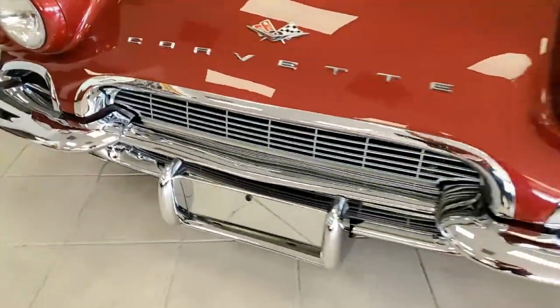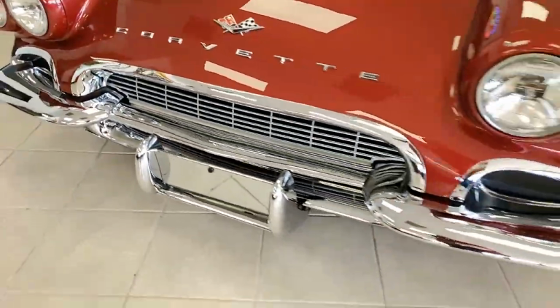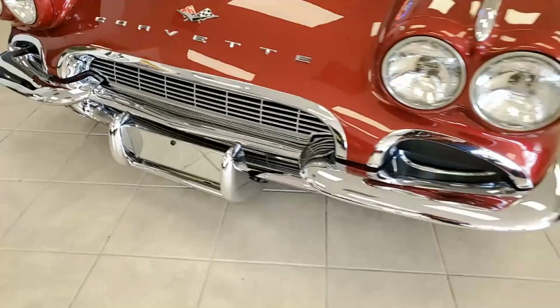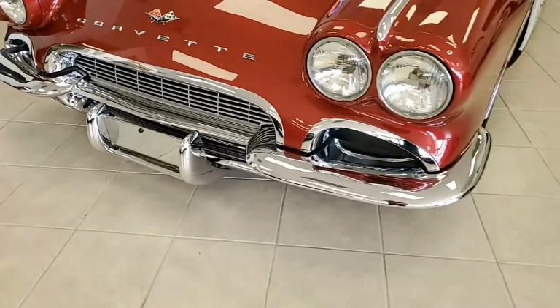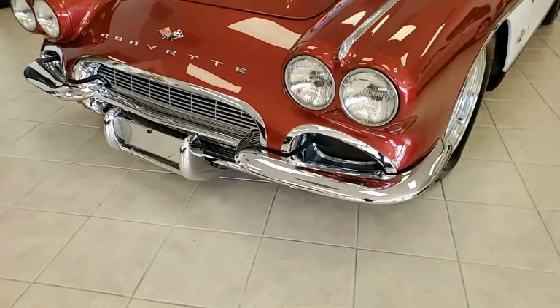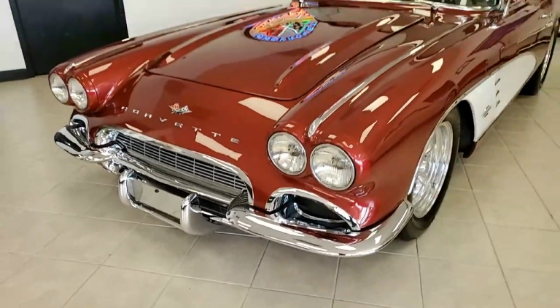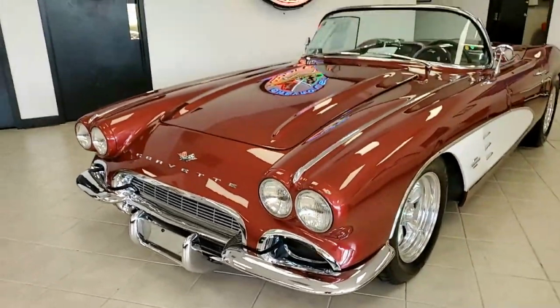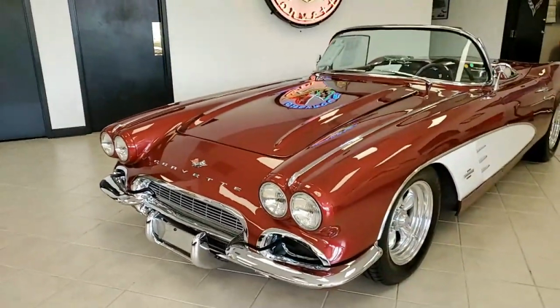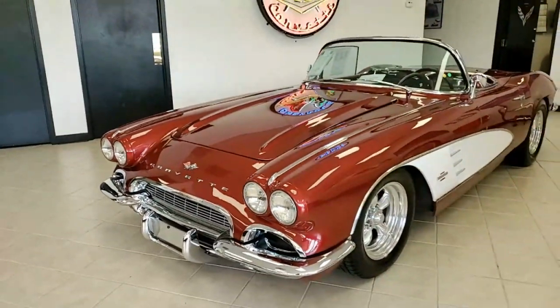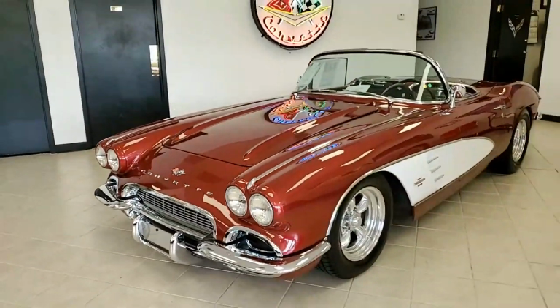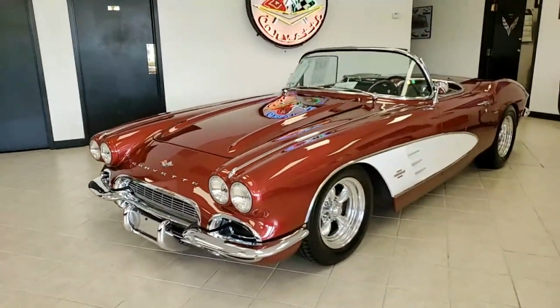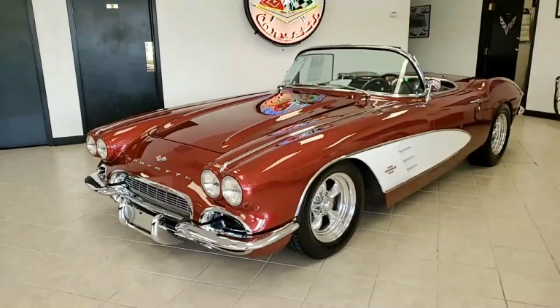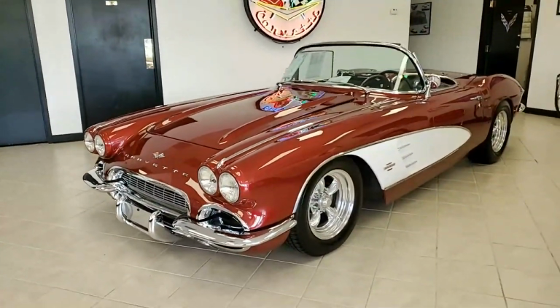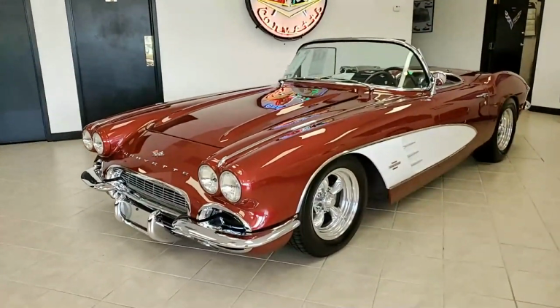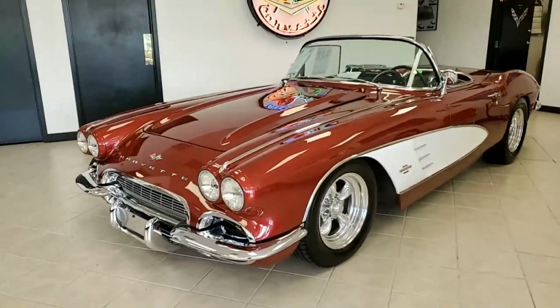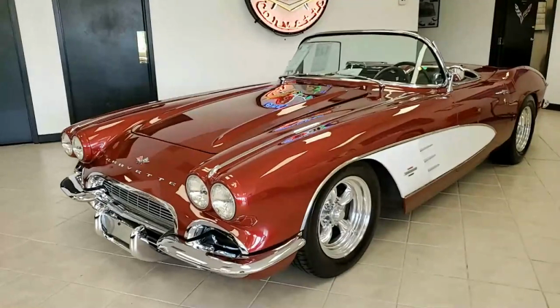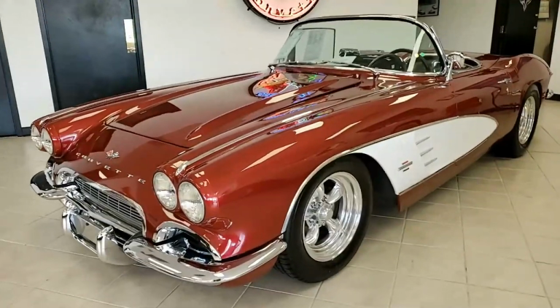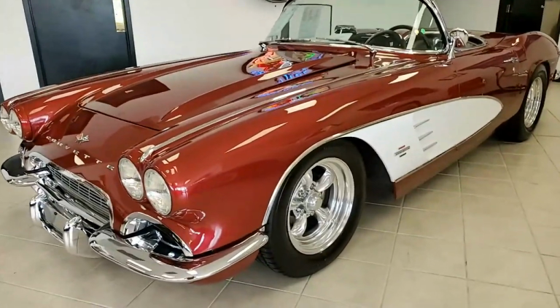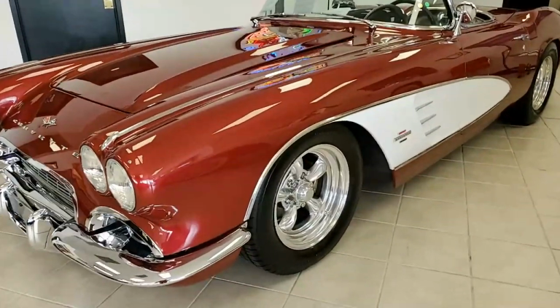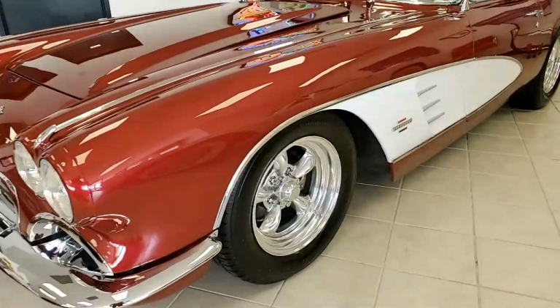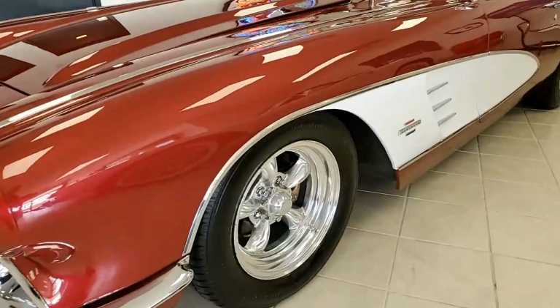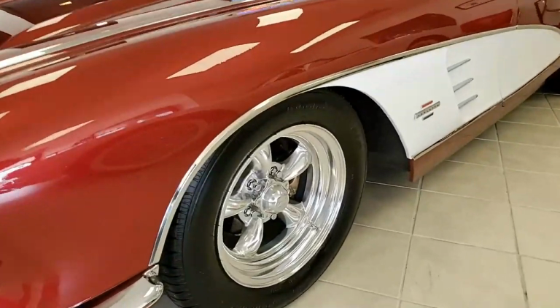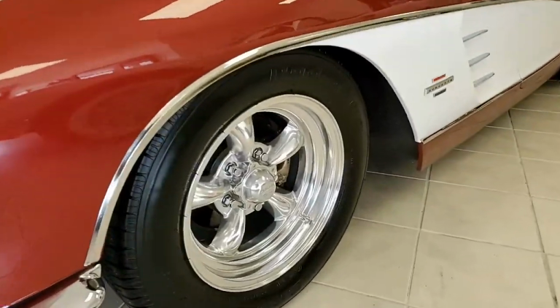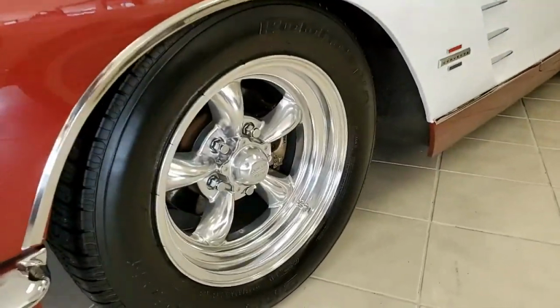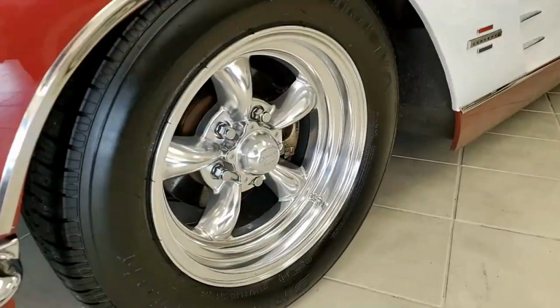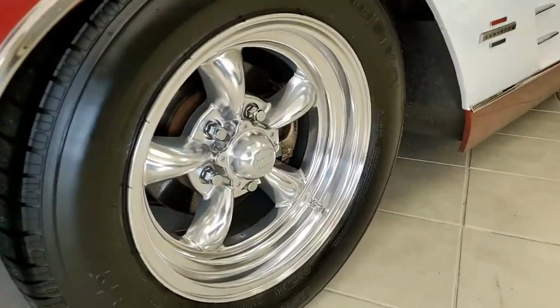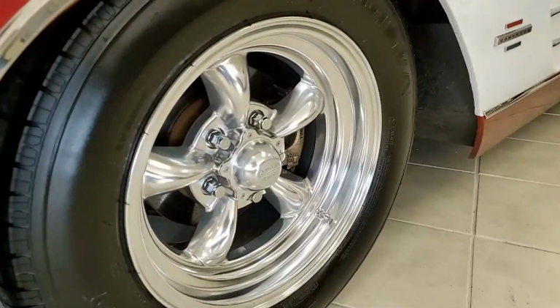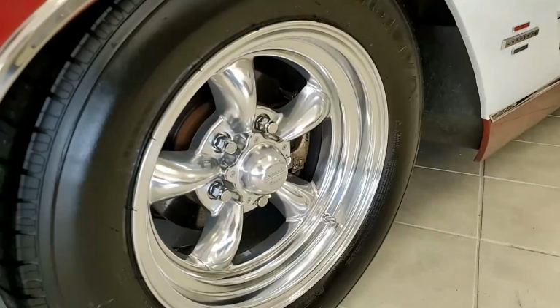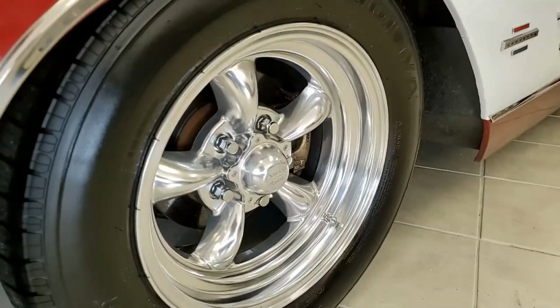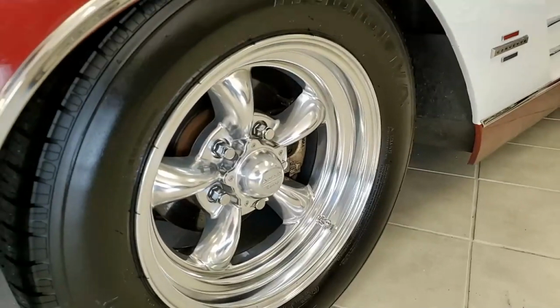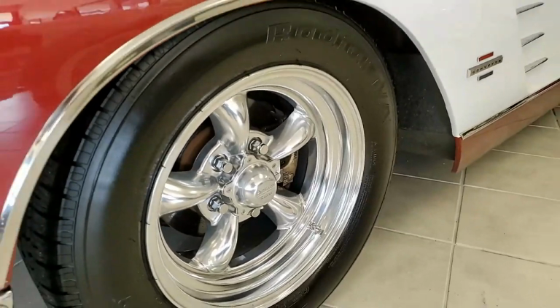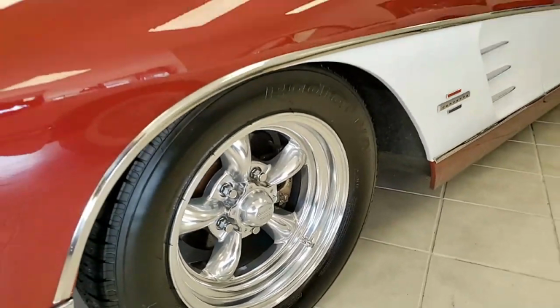All the receipts included. Painted in DuPont hot hues — this is a beautiful car. Cherry twilight on the exterior with those cloud white coves, and a black vinyl interior.